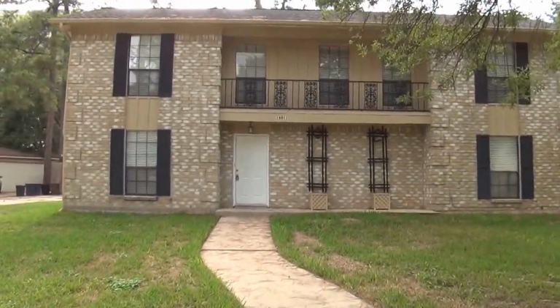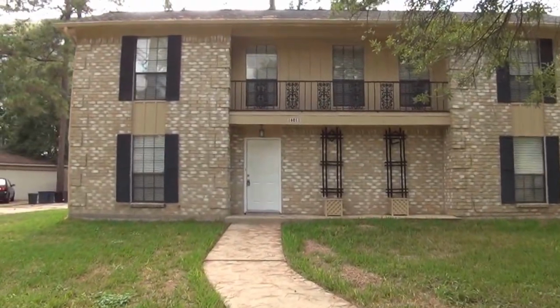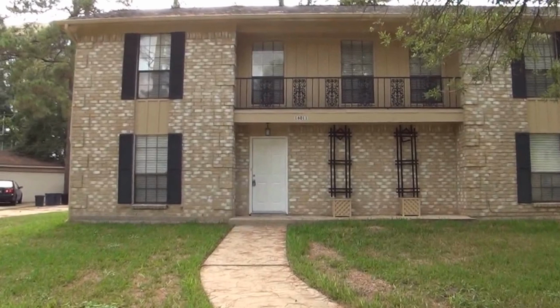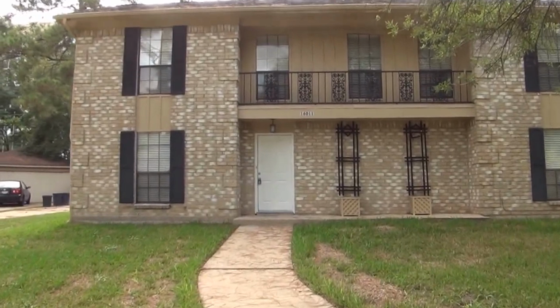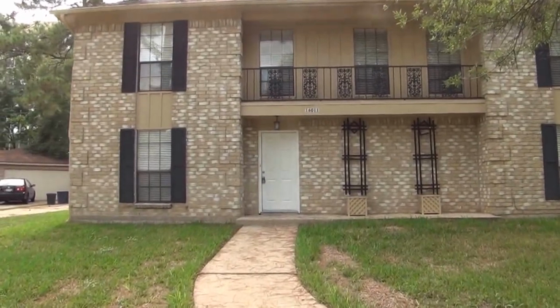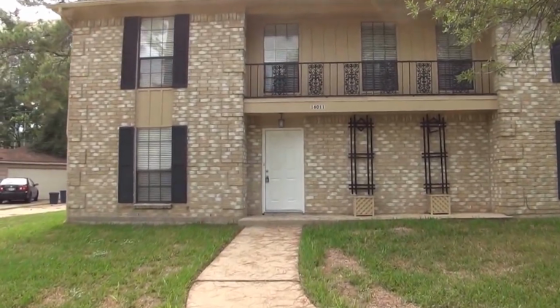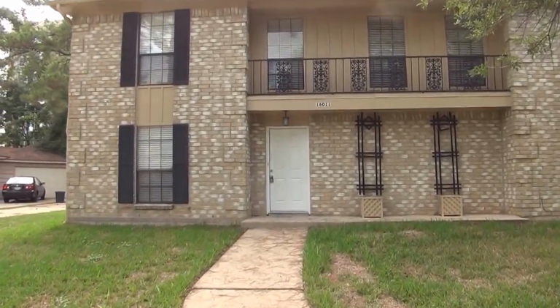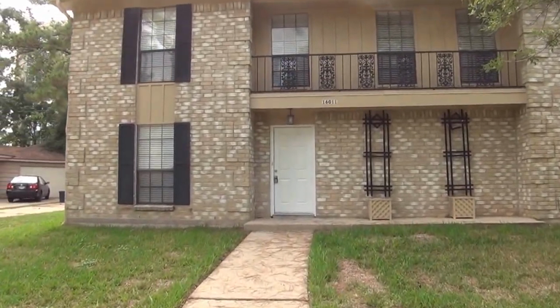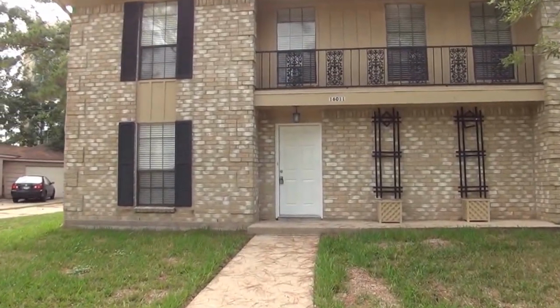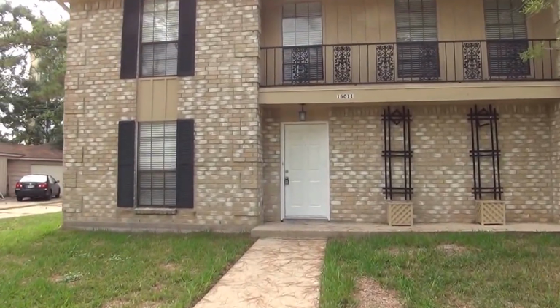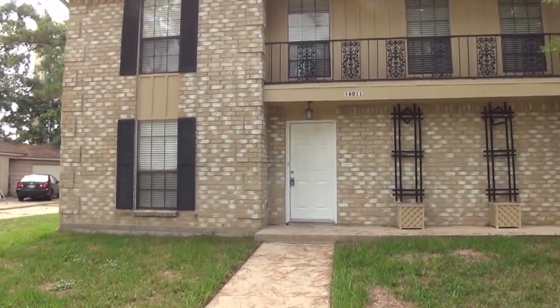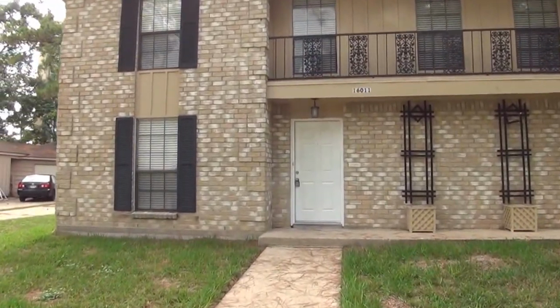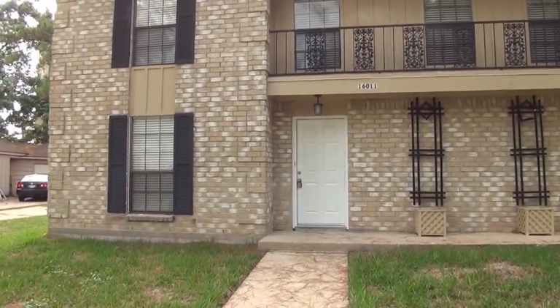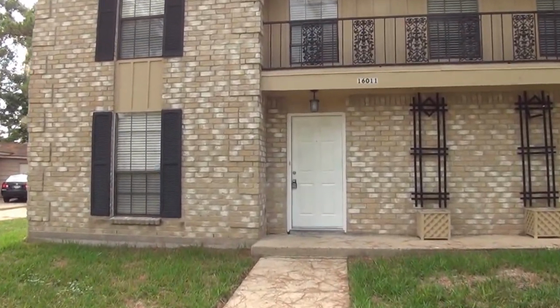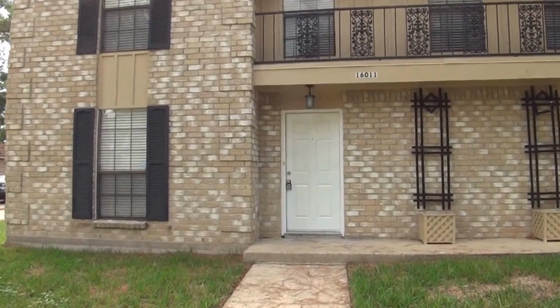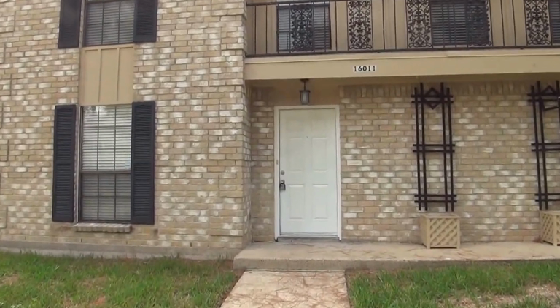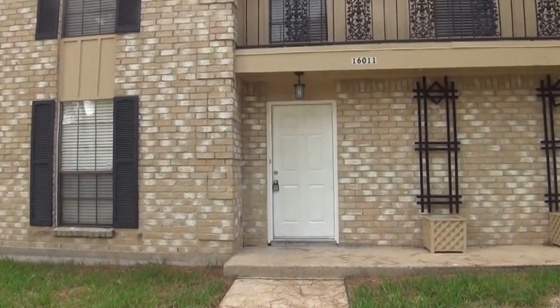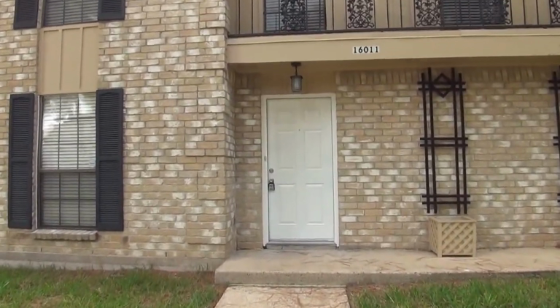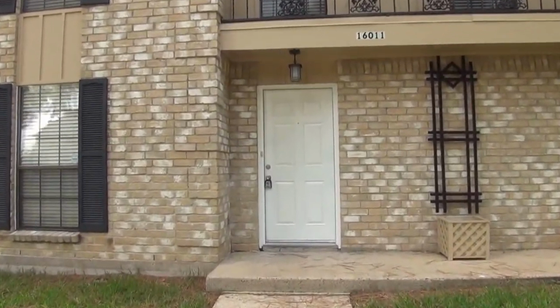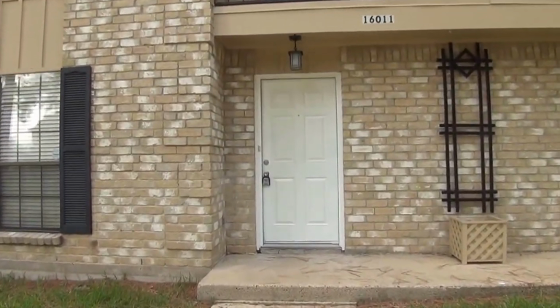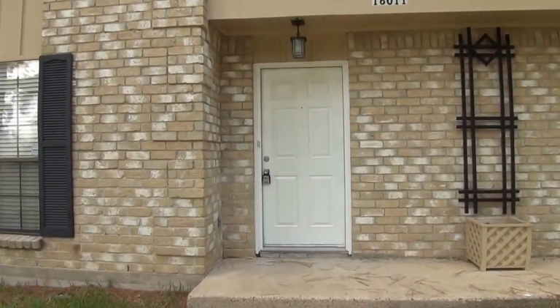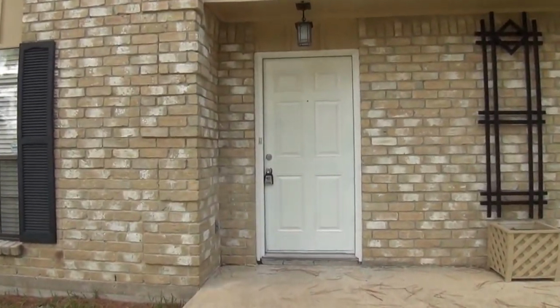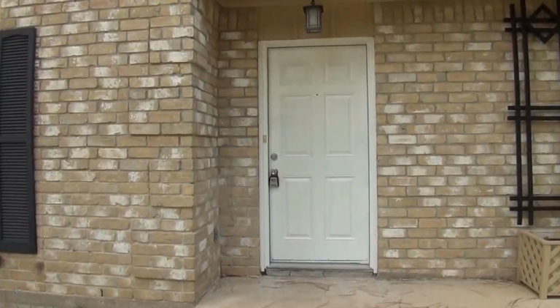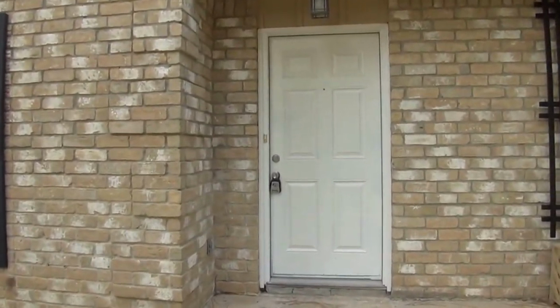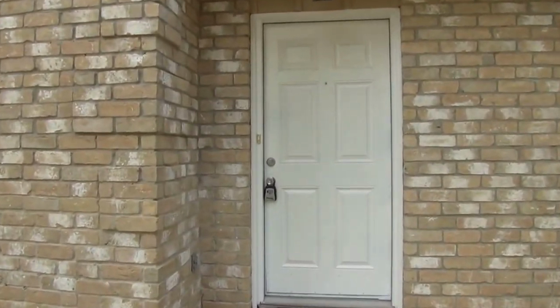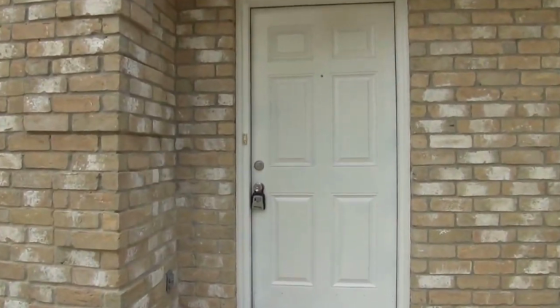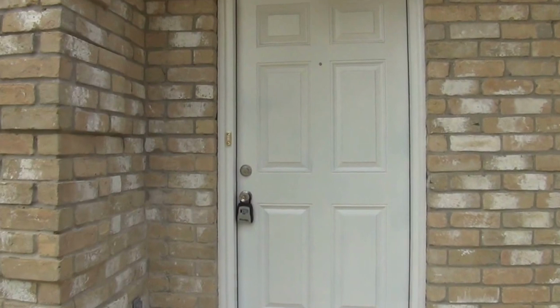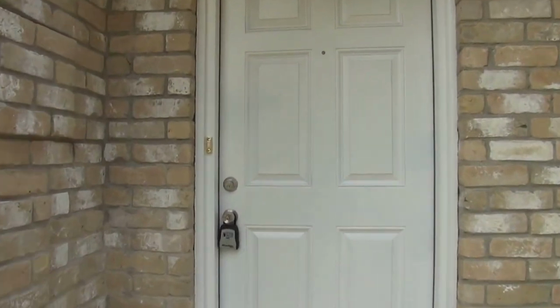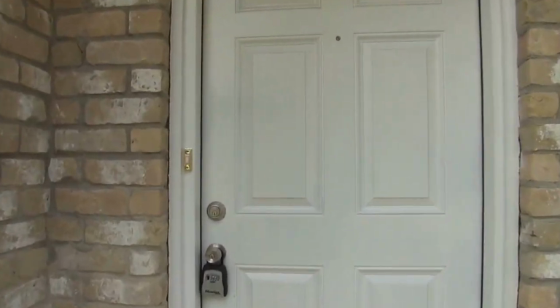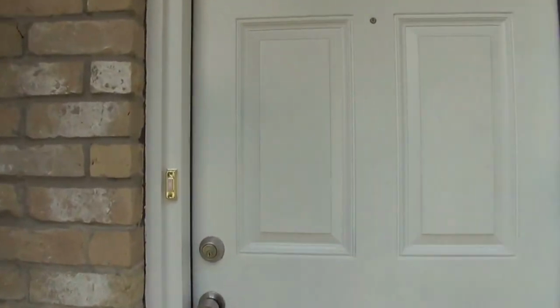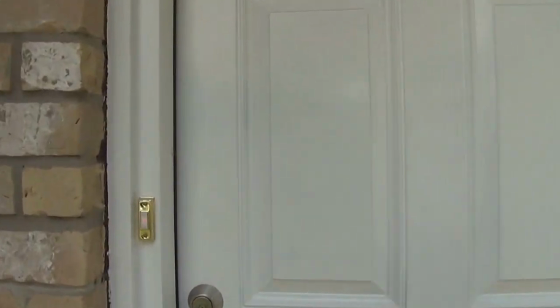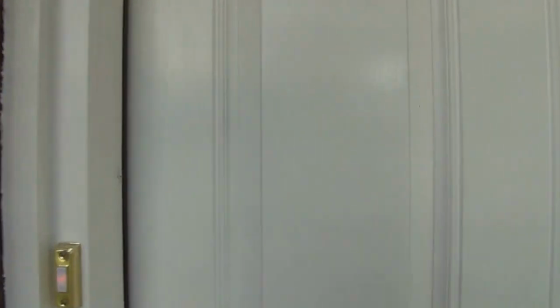This is a four-bedroom, or it could be a three-bedroom with an optional study. Two and a half bath. Square footage is roughly 2,382 square feet. We got all brick exterior here in the front. Let's take a look inside.